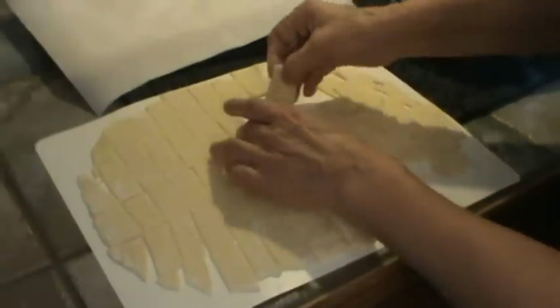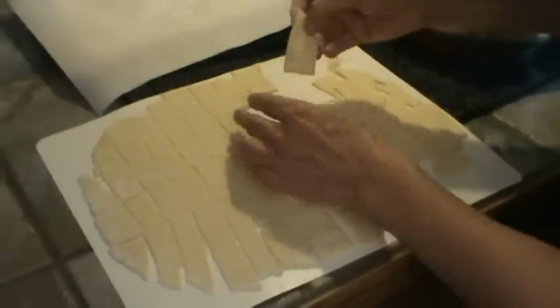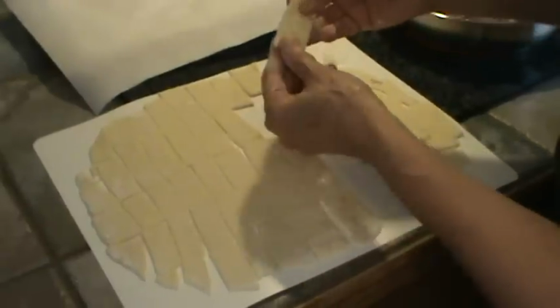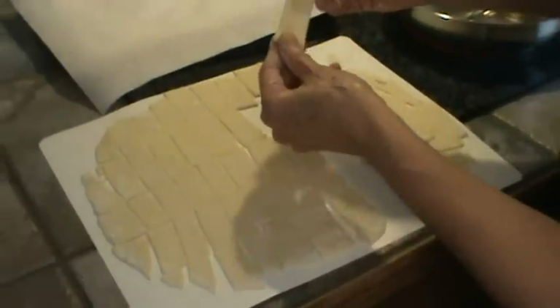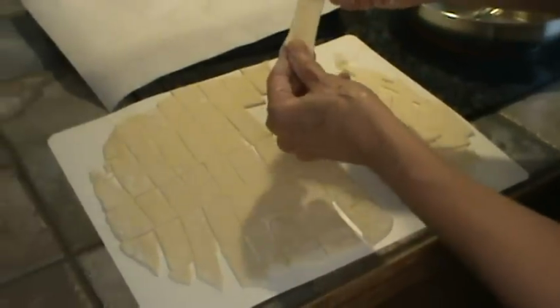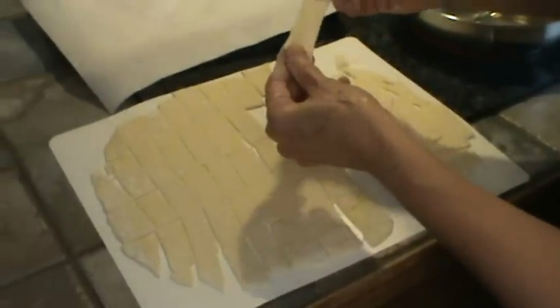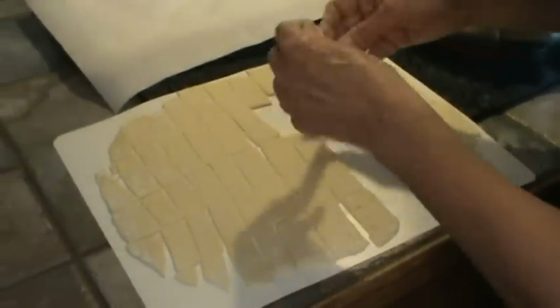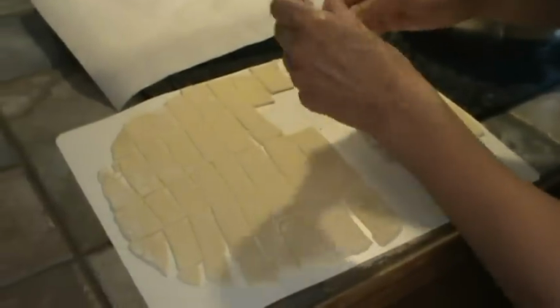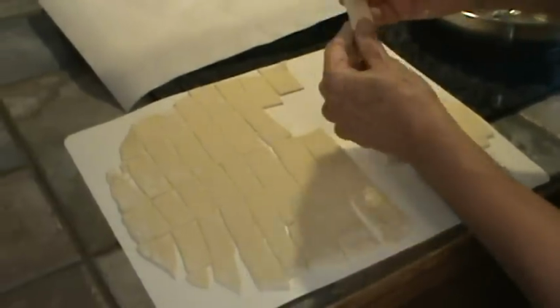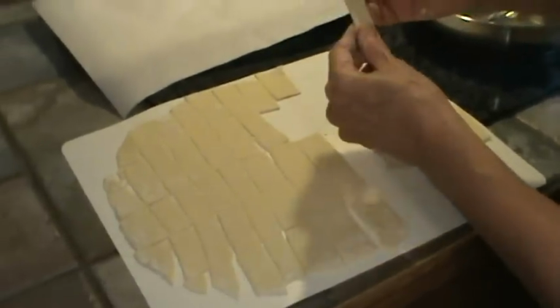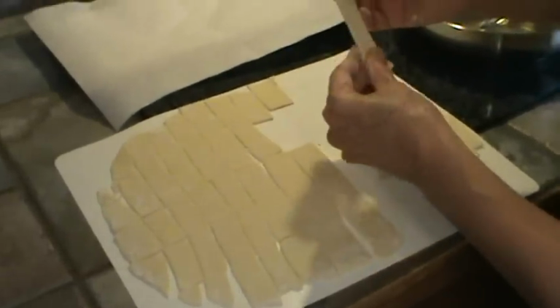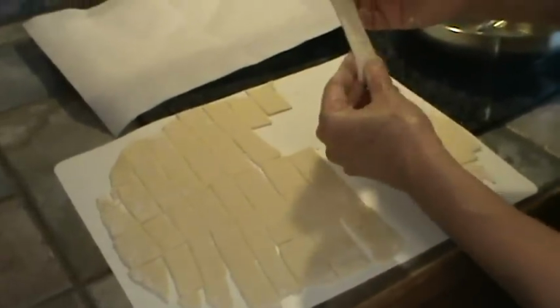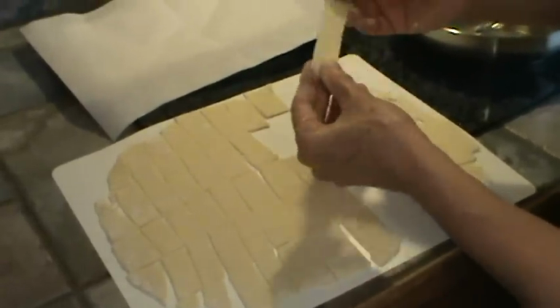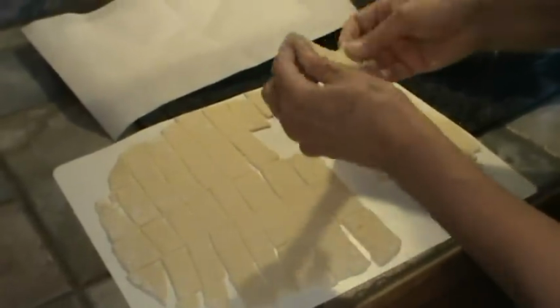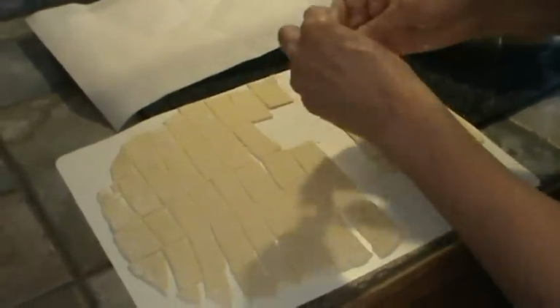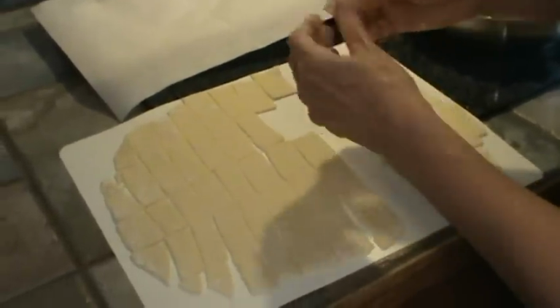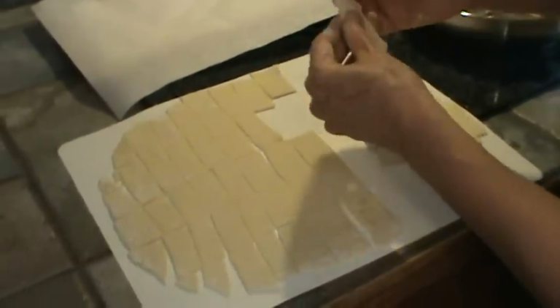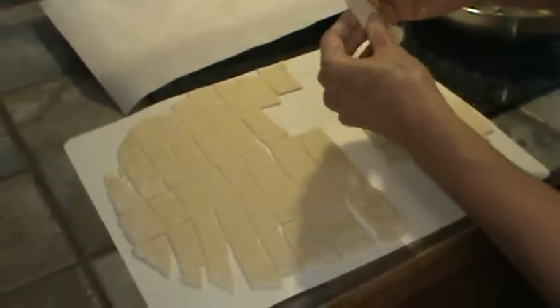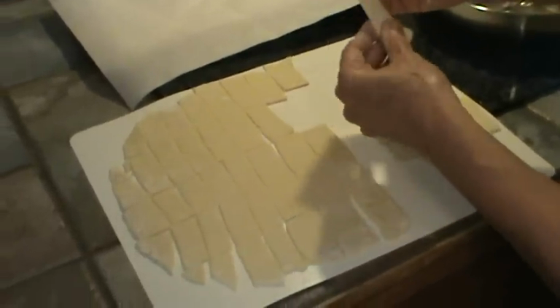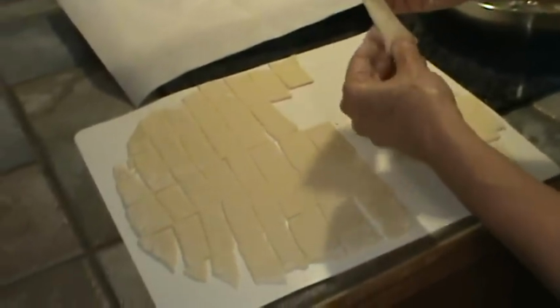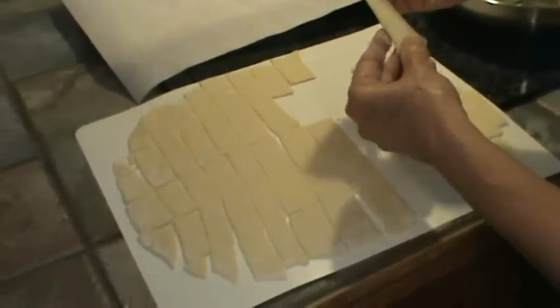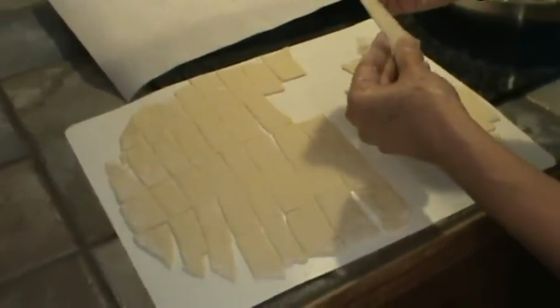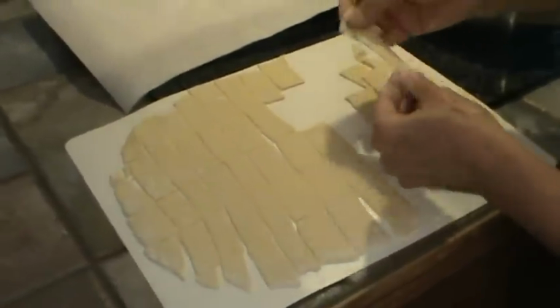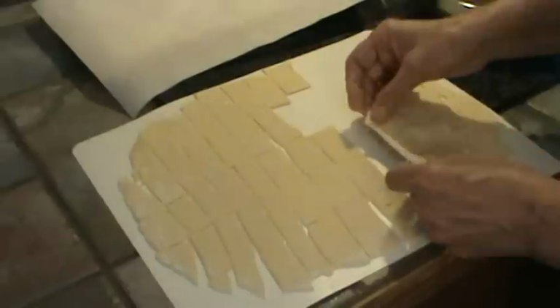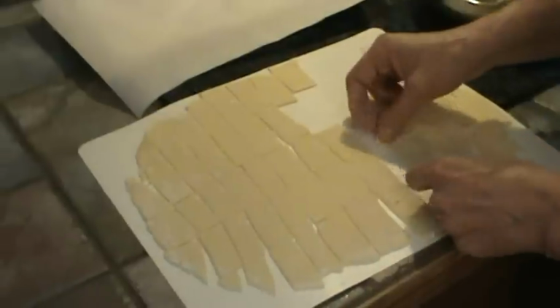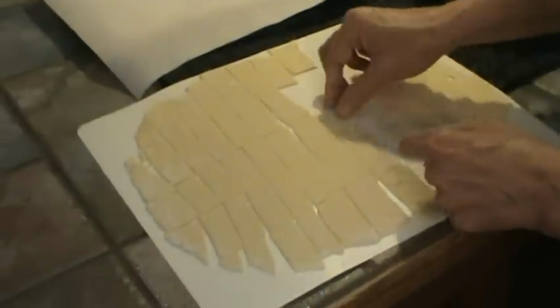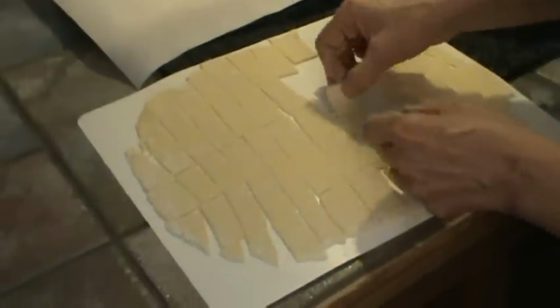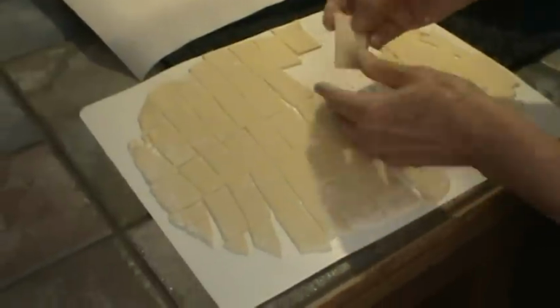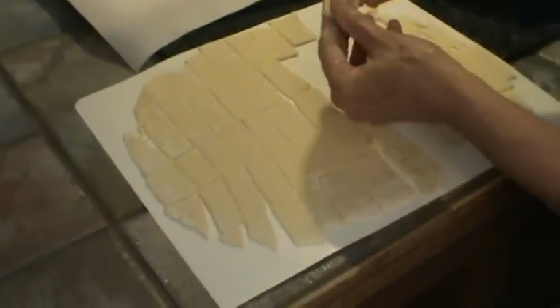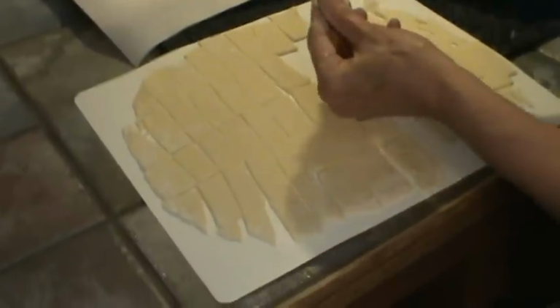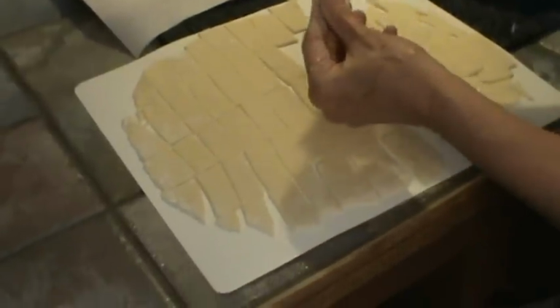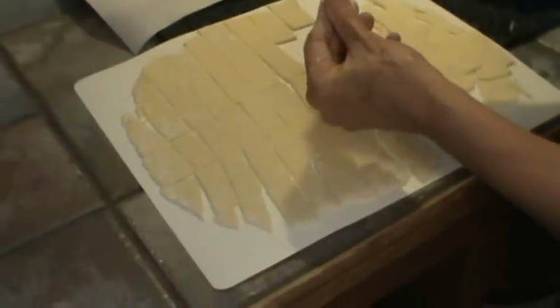It's very hard to roll them out real super, super thin. But the thinner the better.